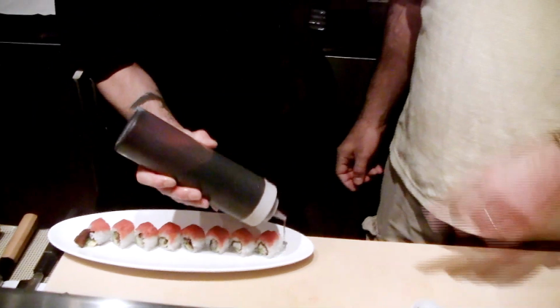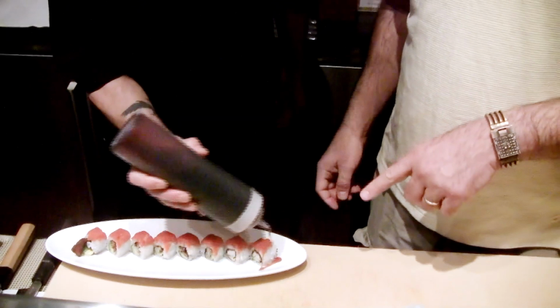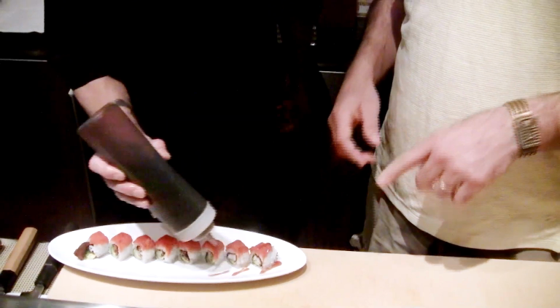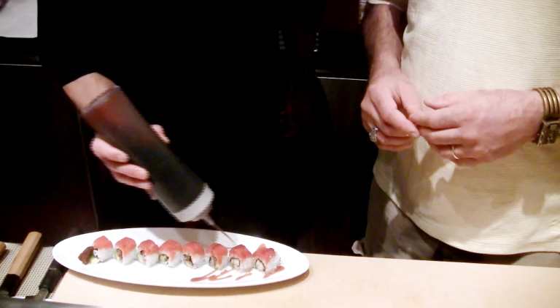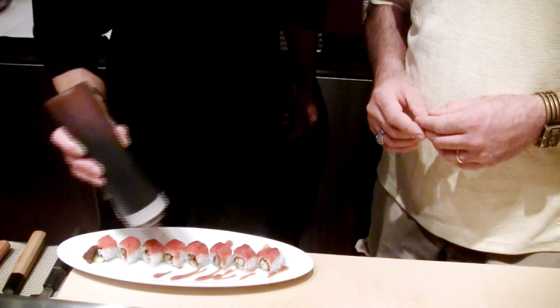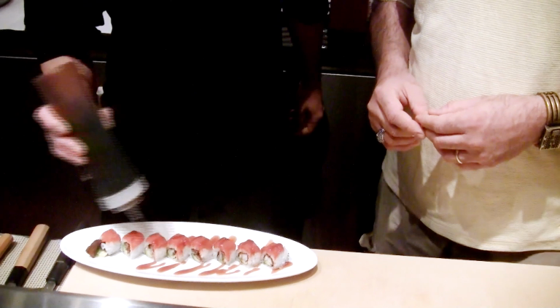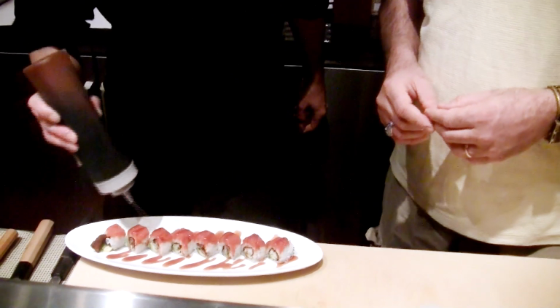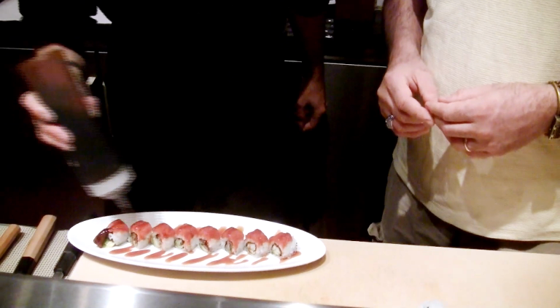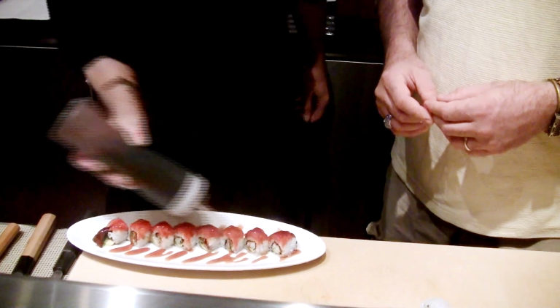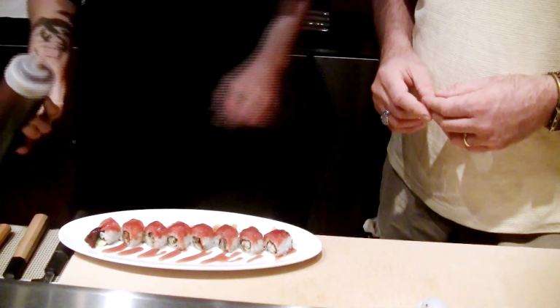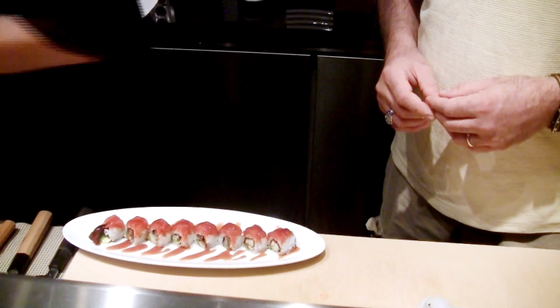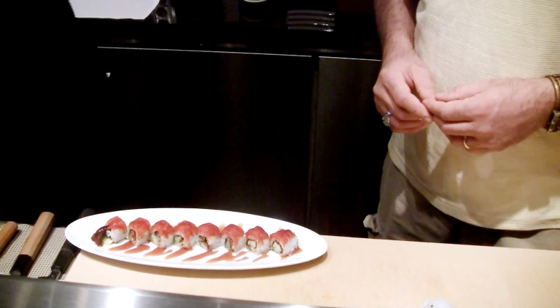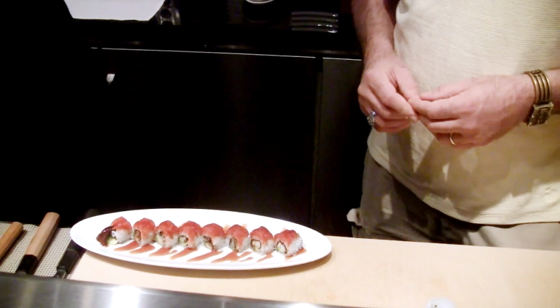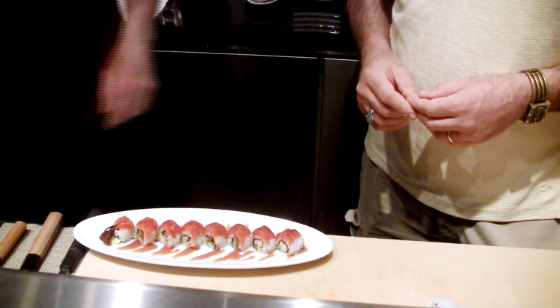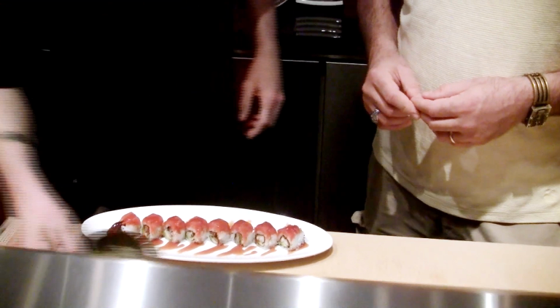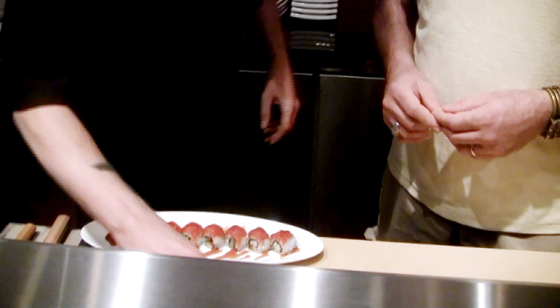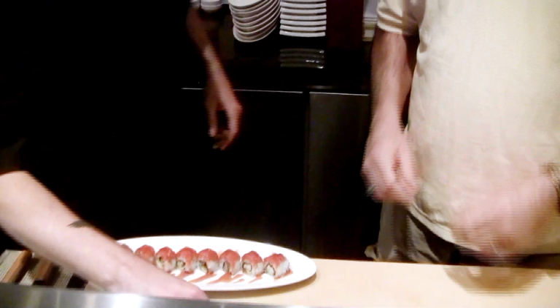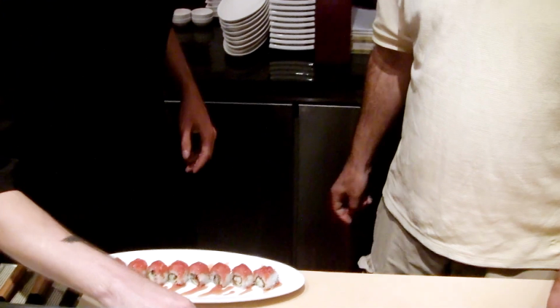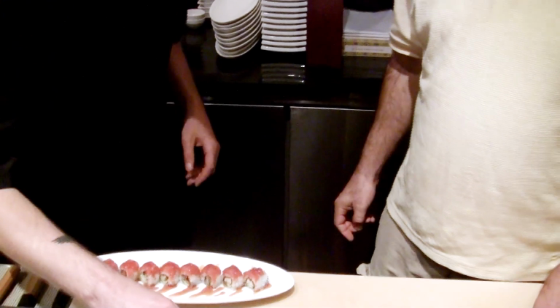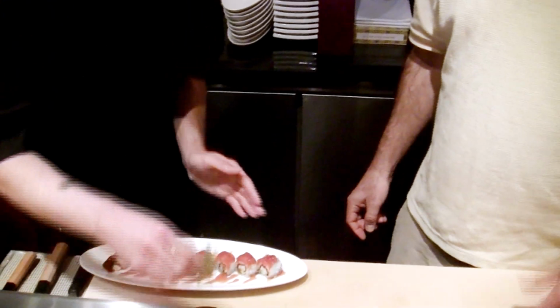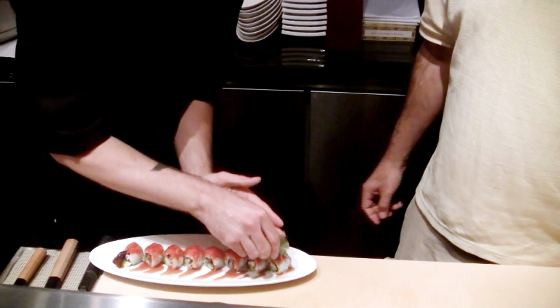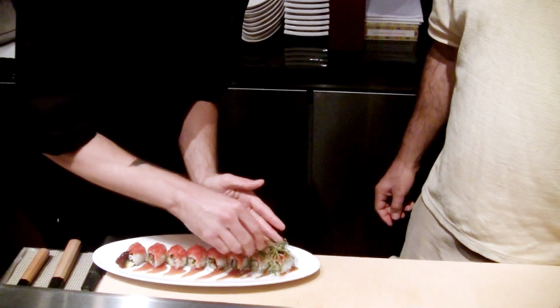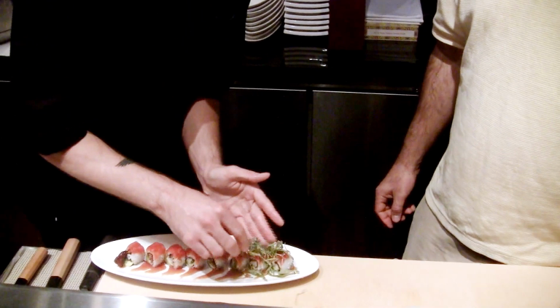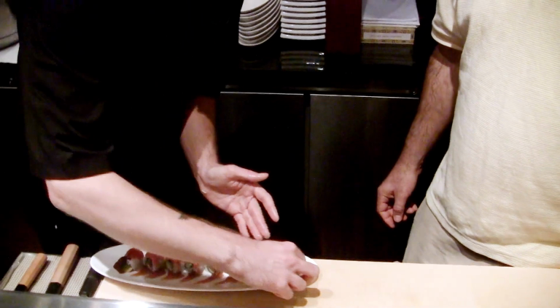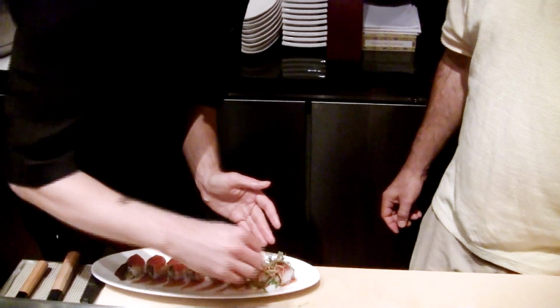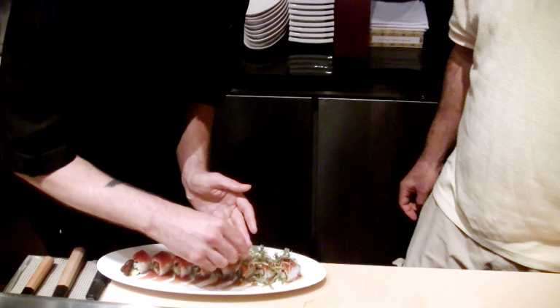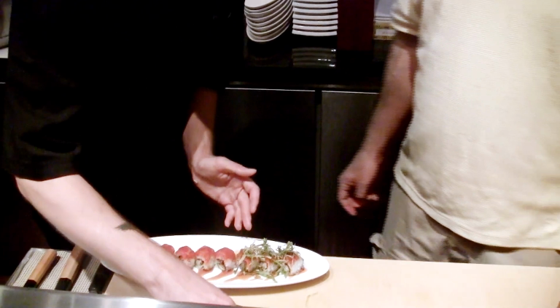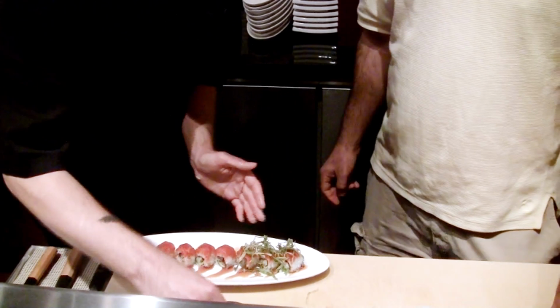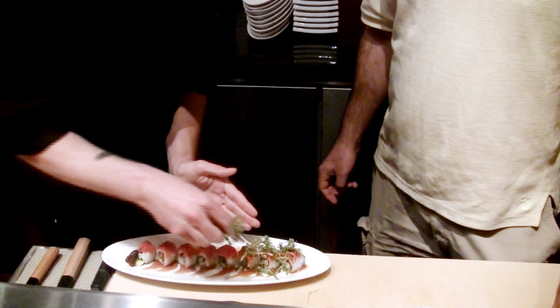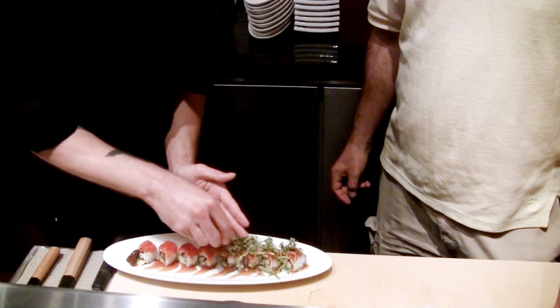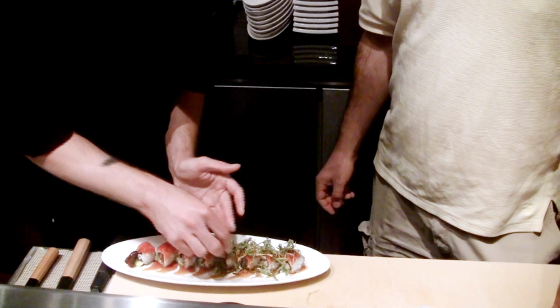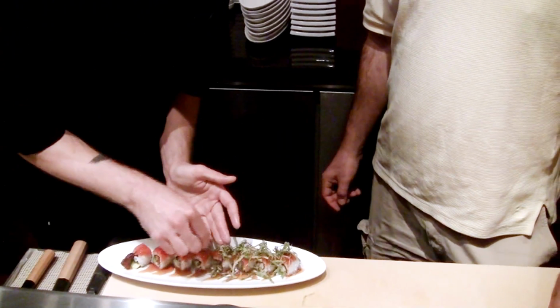And what is the name of this dish again? It's called the Bonsai. Bonsai, yeah. And as far as I know, only Nikai makes Bonsais. And you've been making sushi for how many years now? In all reality, it's been about 13 years coming up on.